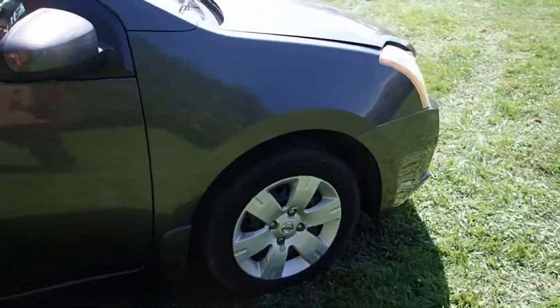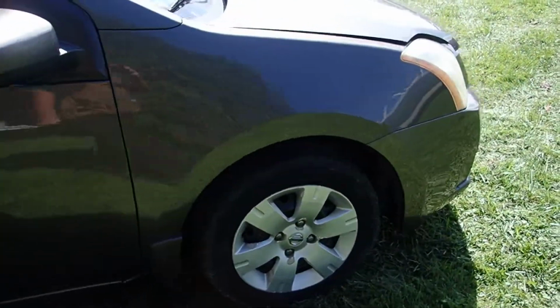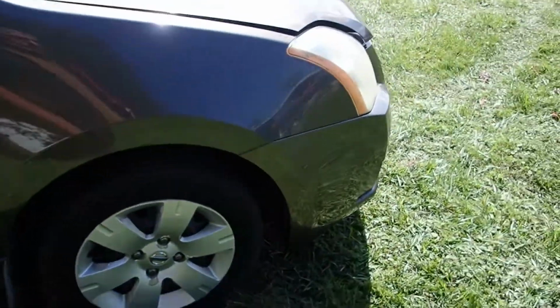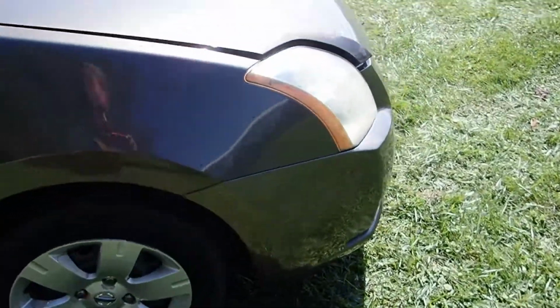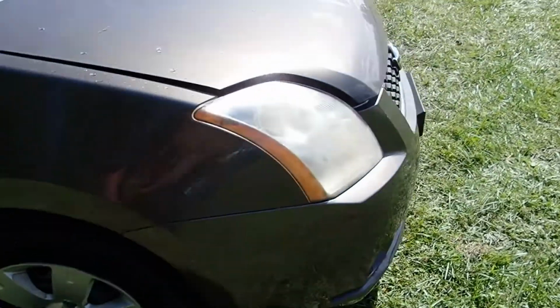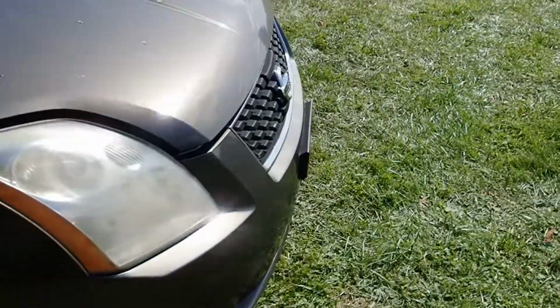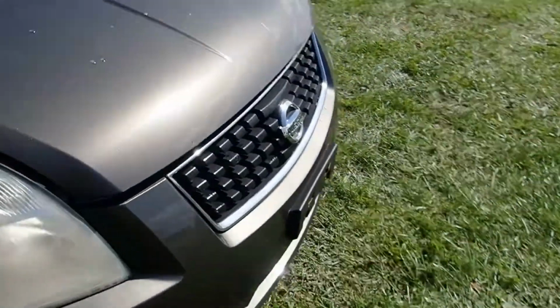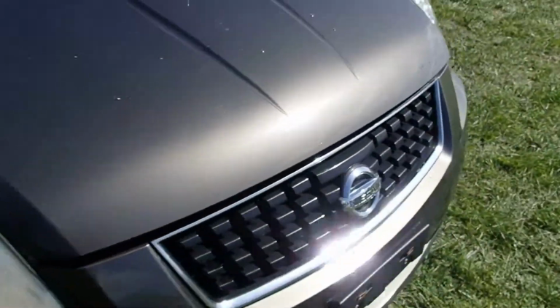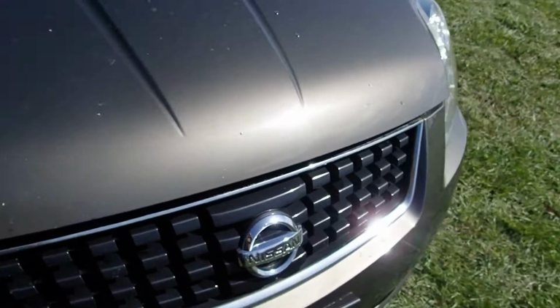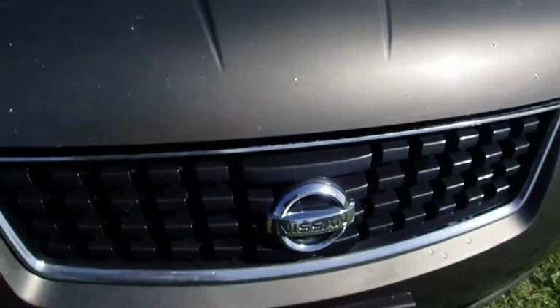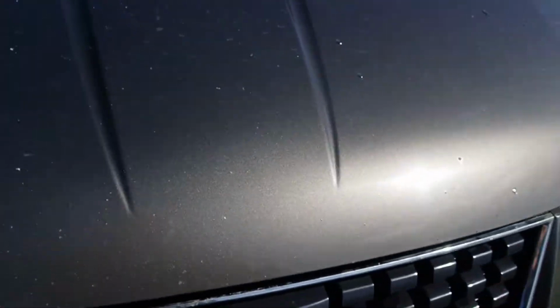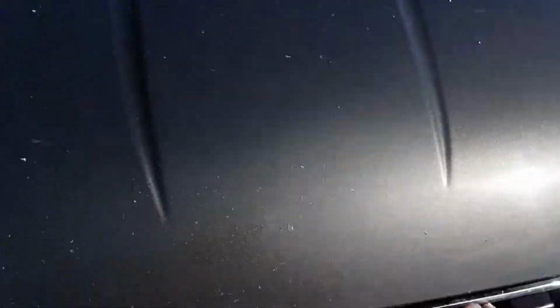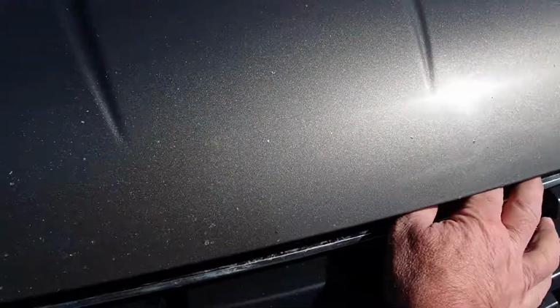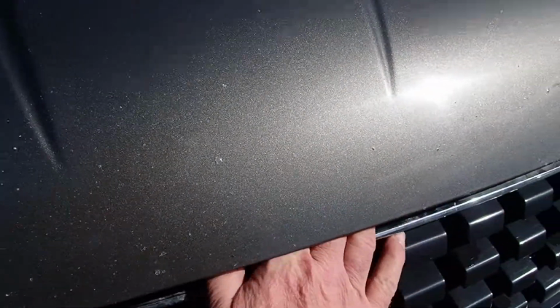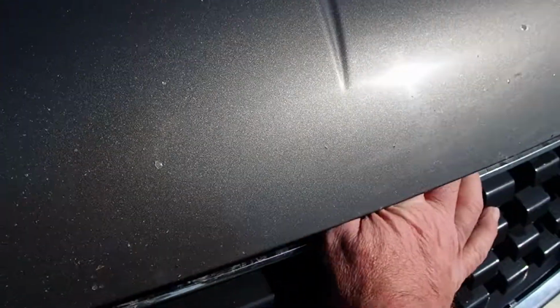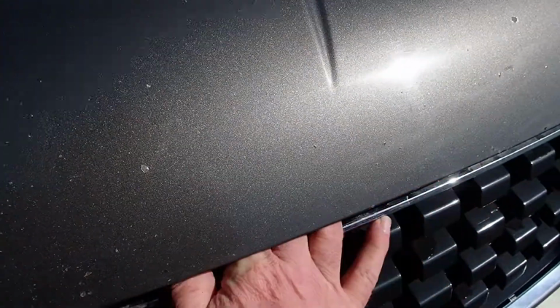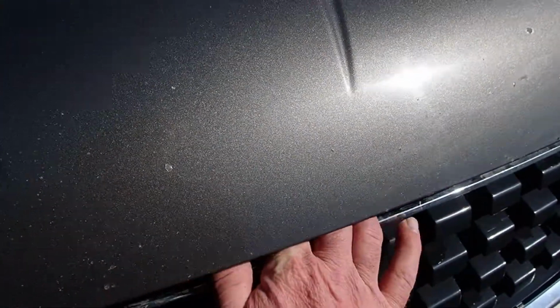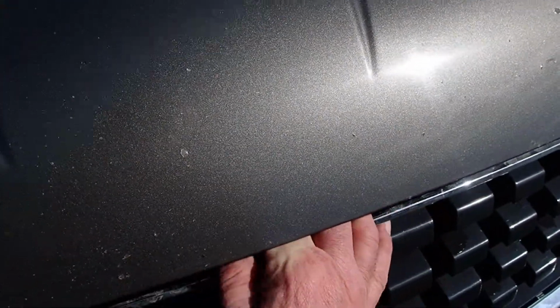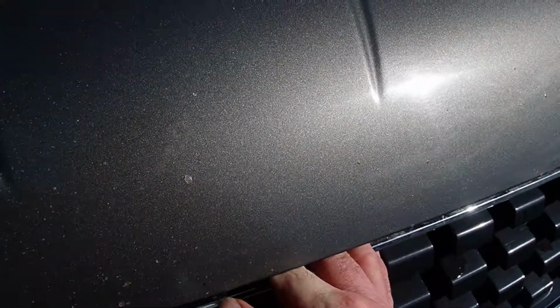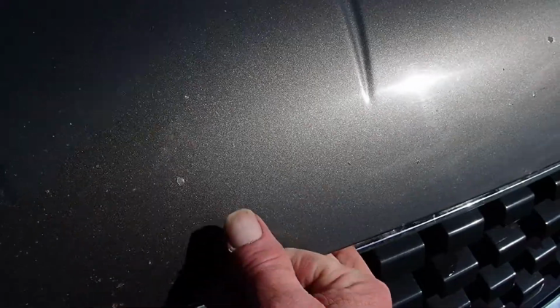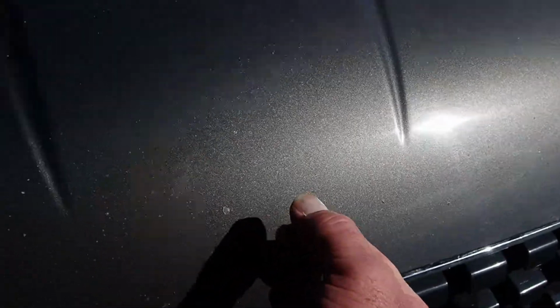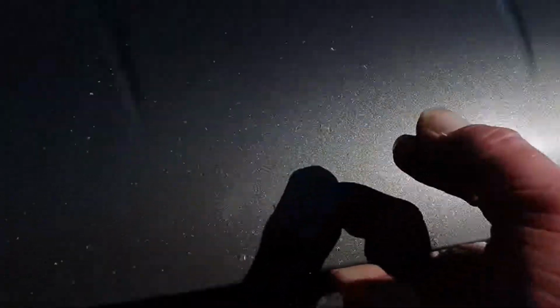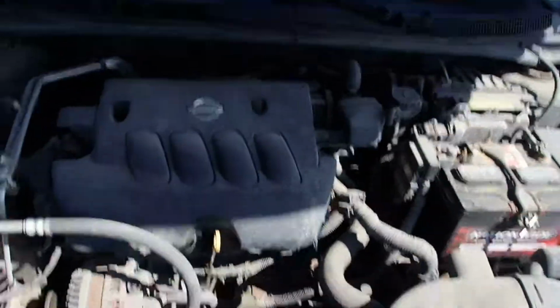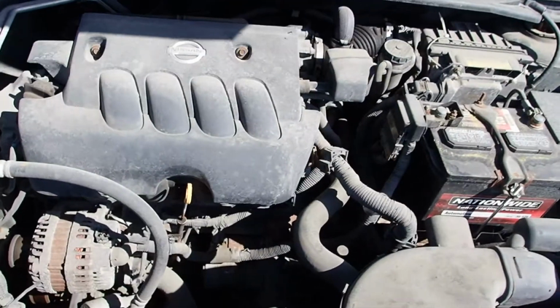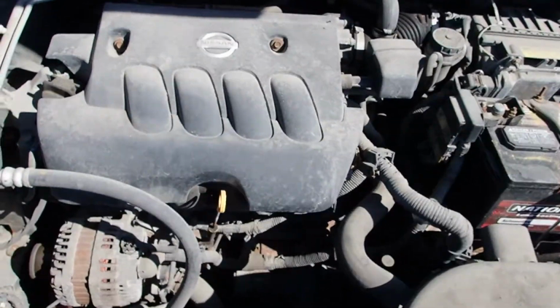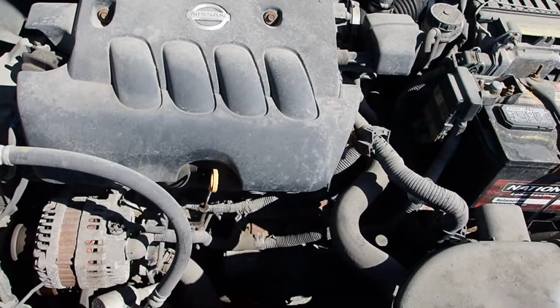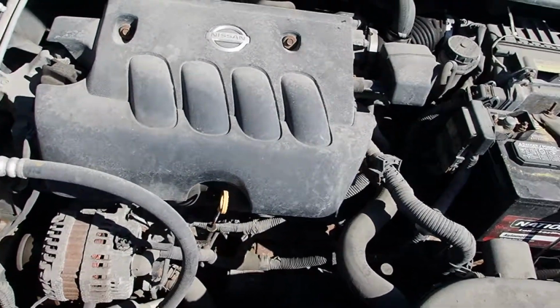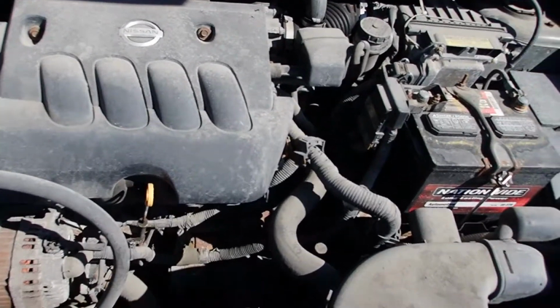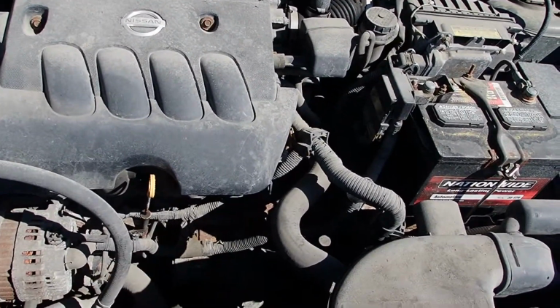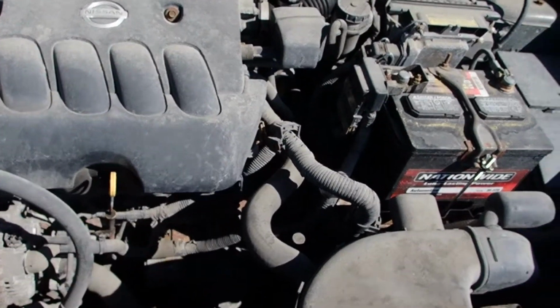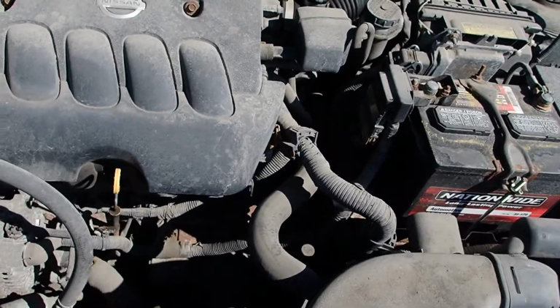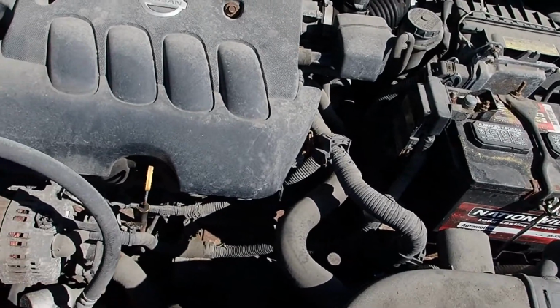Good sounding engine in it. Let's pop the hood and take a look. Just got to figure out how to open it here. There we go — there she is, a nice little Nissan engine, ticking away just nice.